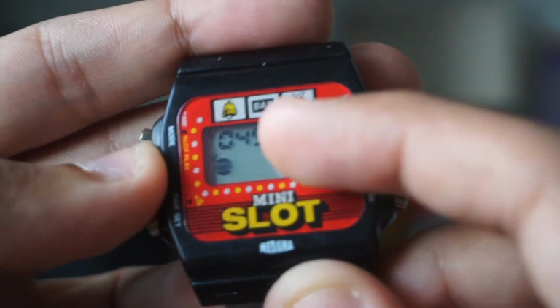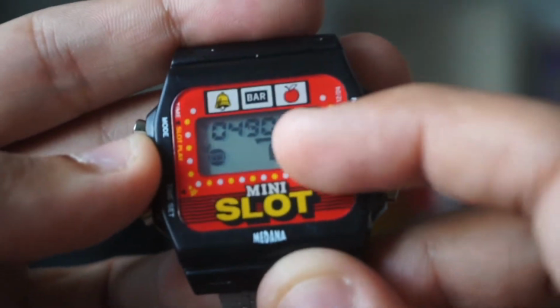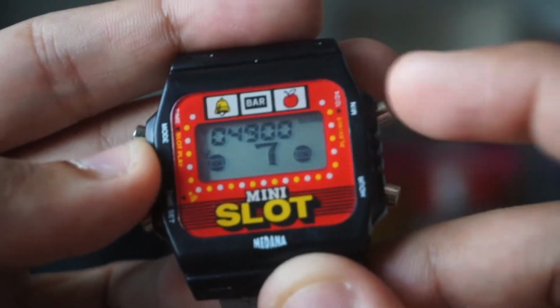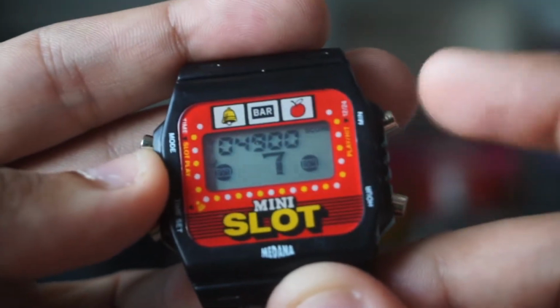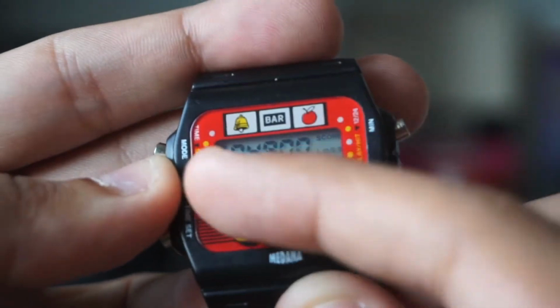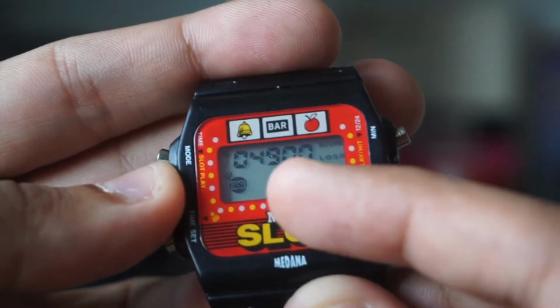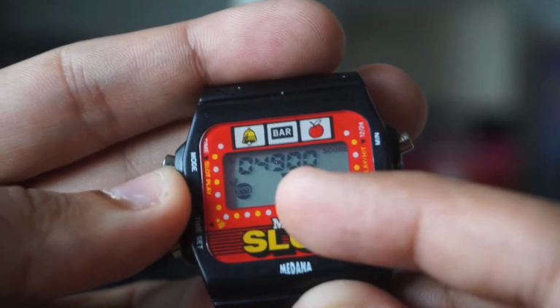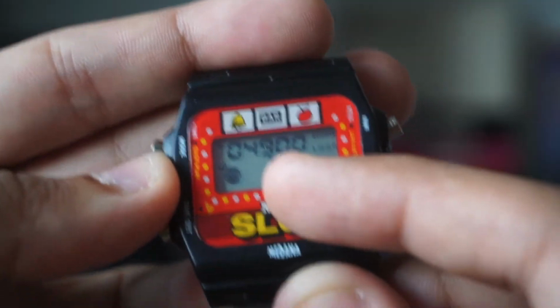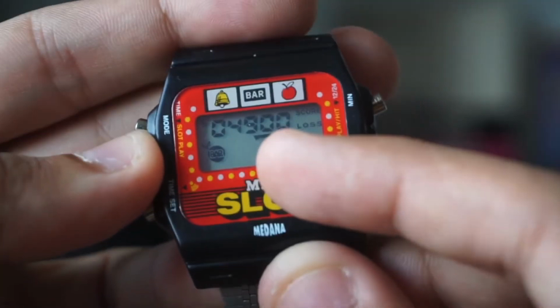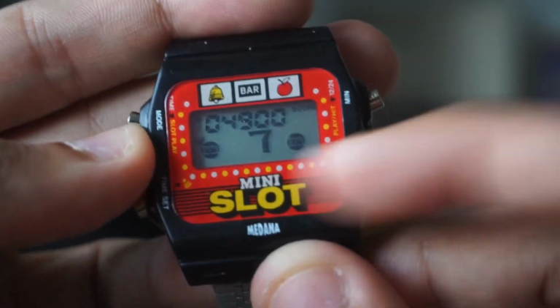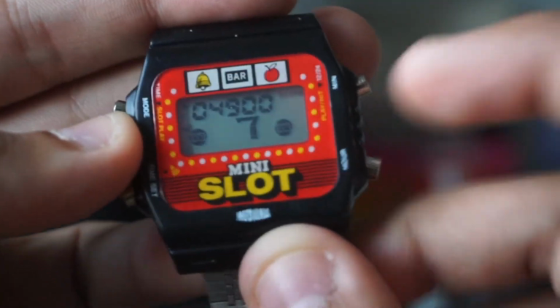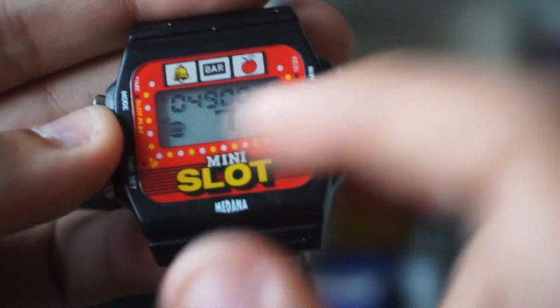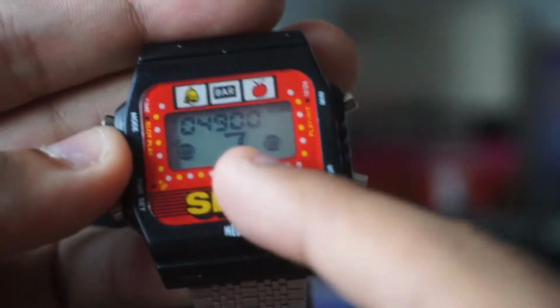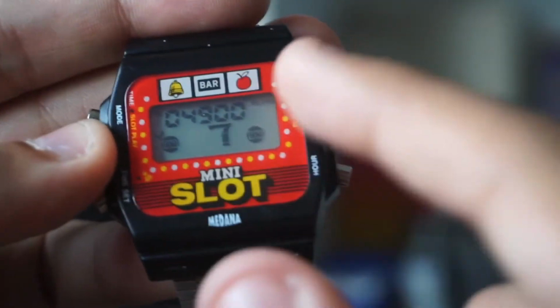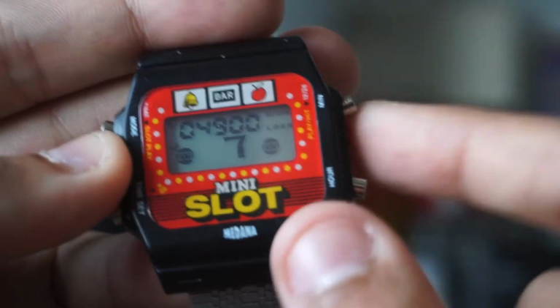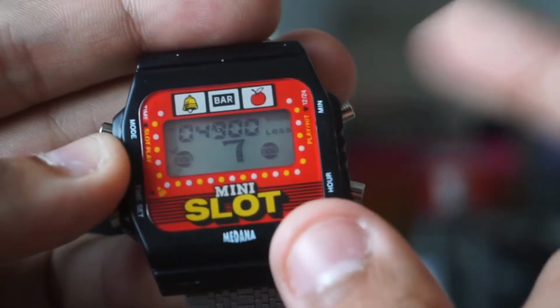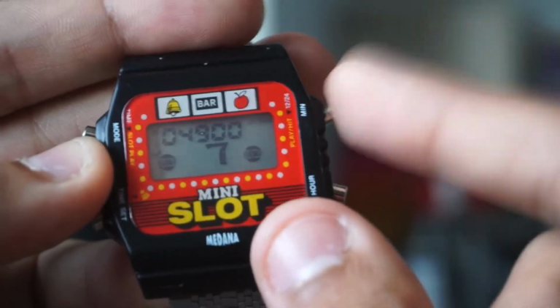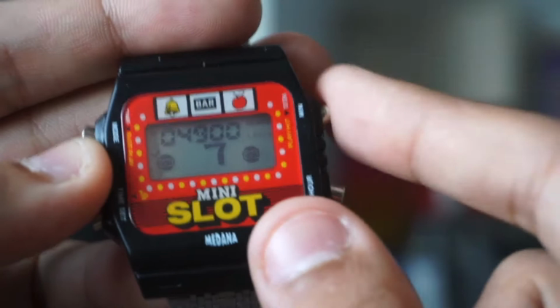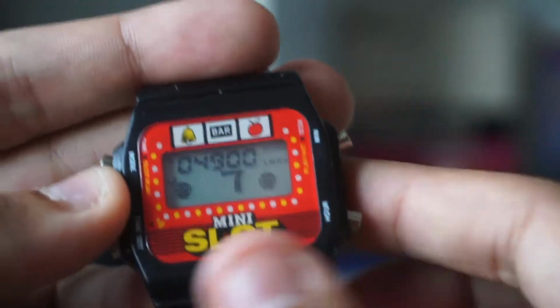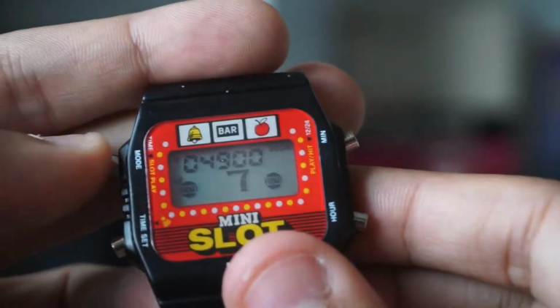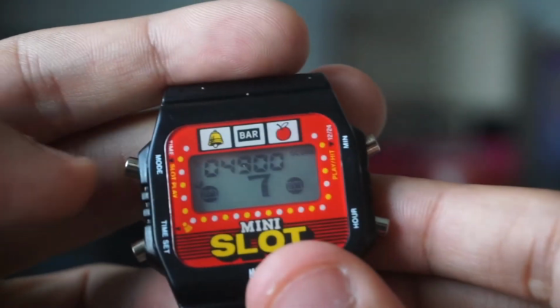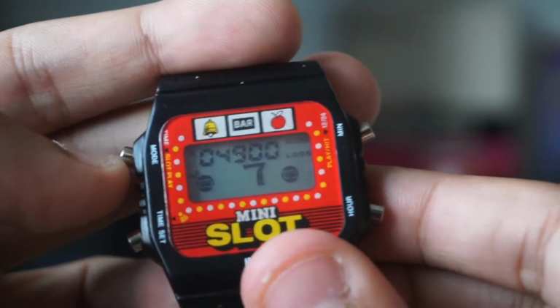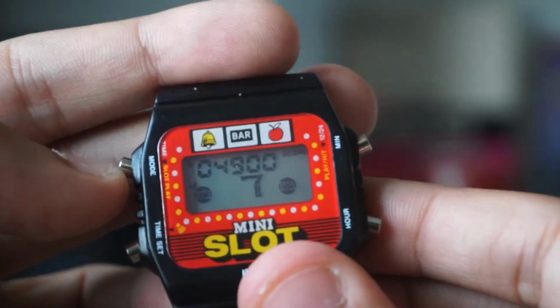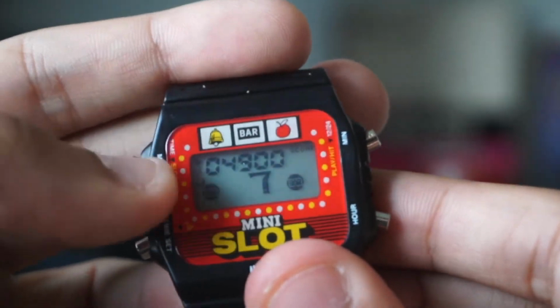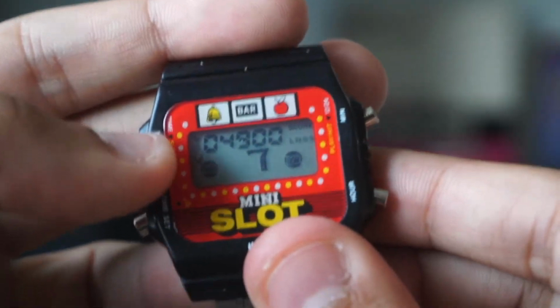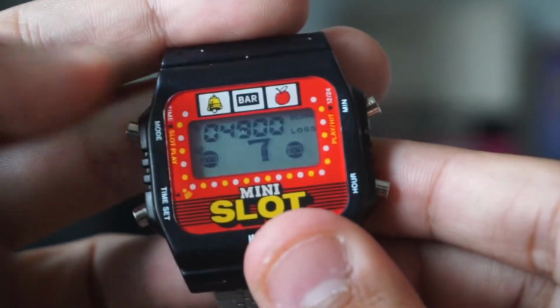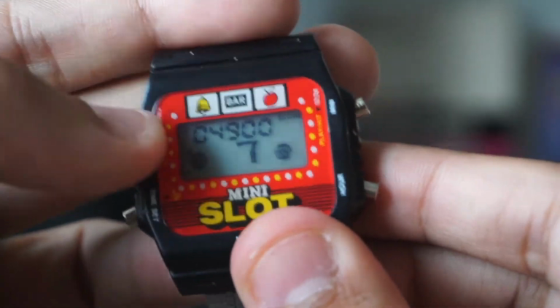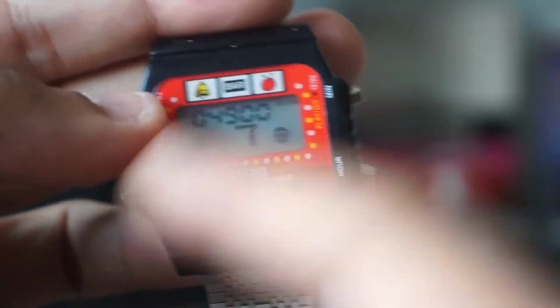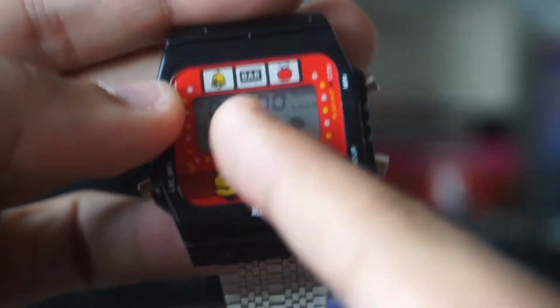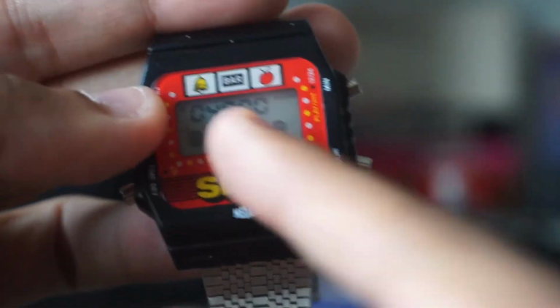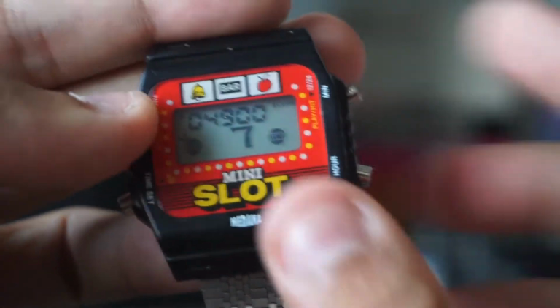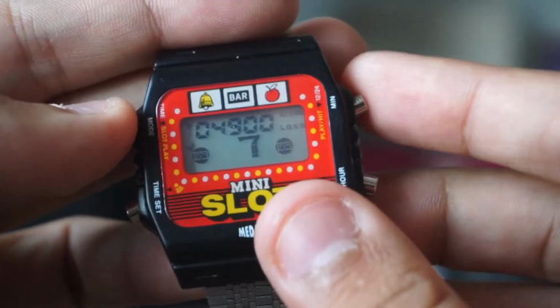If you go down to zero credits completely, it actually won't let you hit the slot machine. So you kind of have to hit the mode button, go to the ATM, and then reload the 5,000.